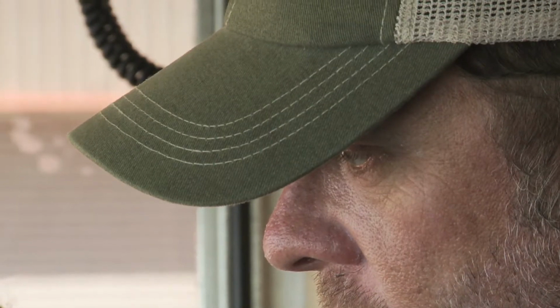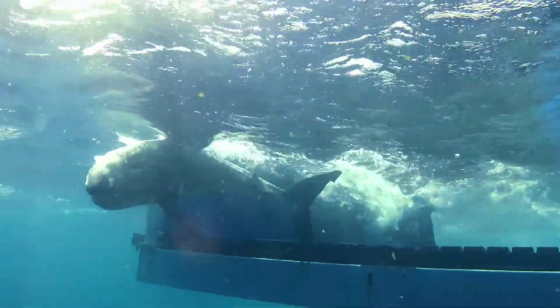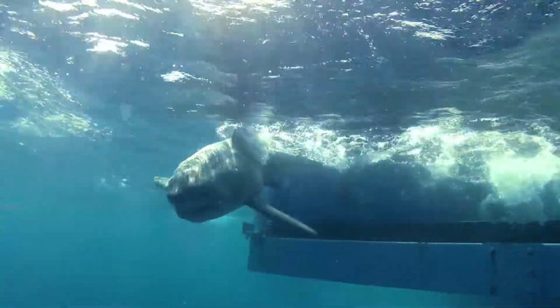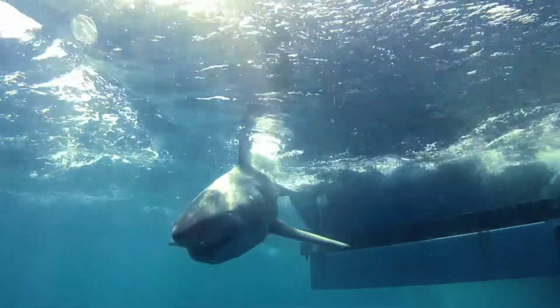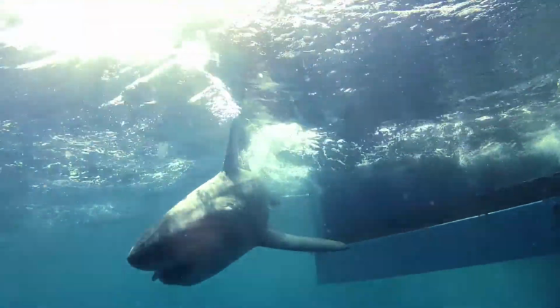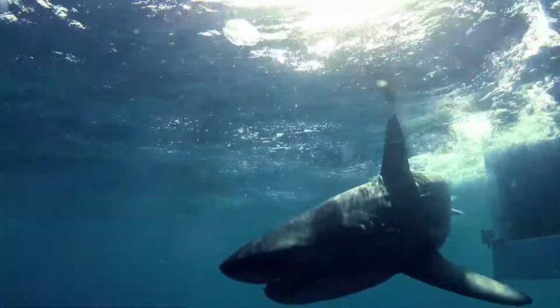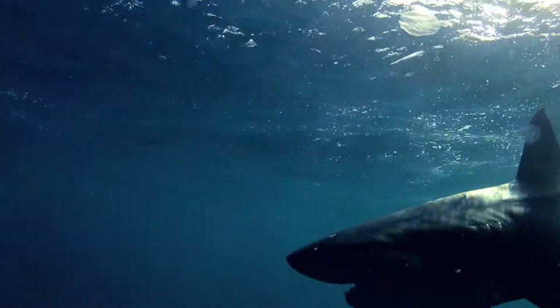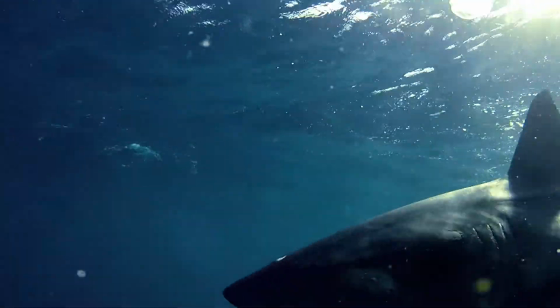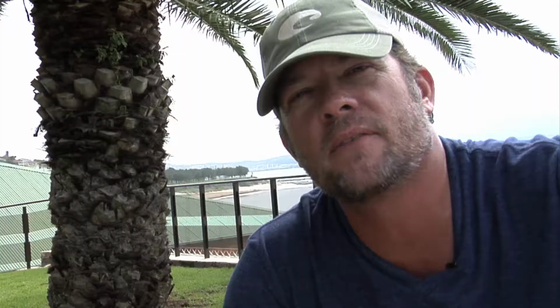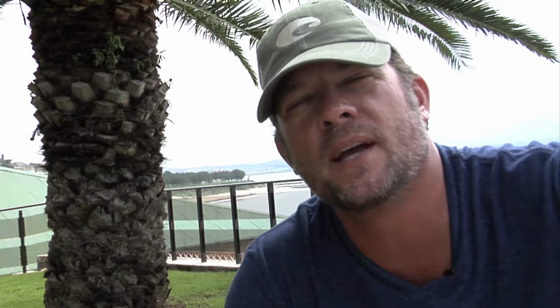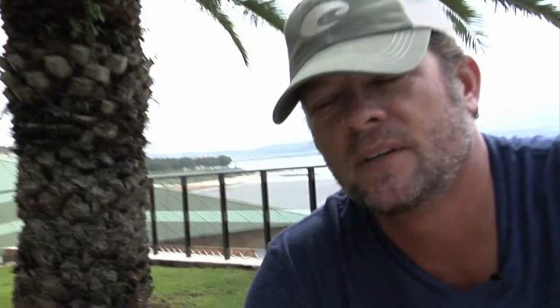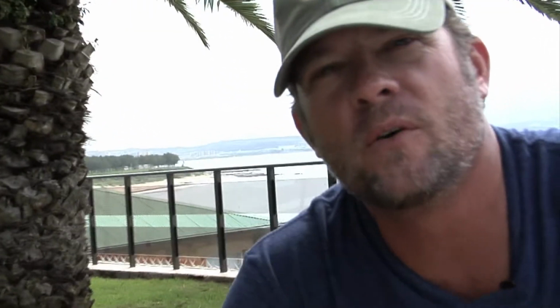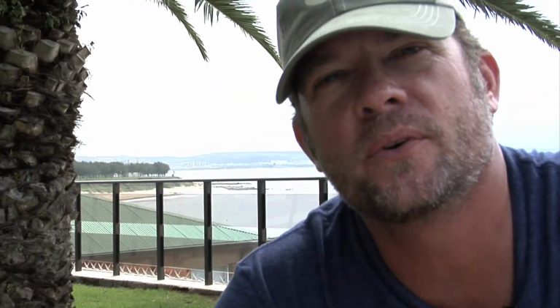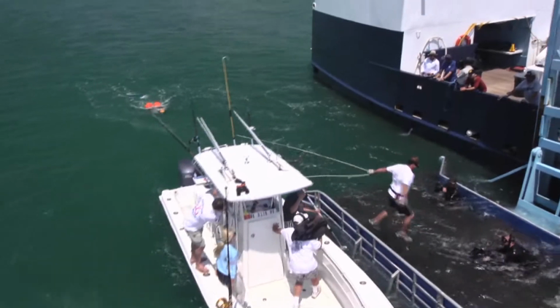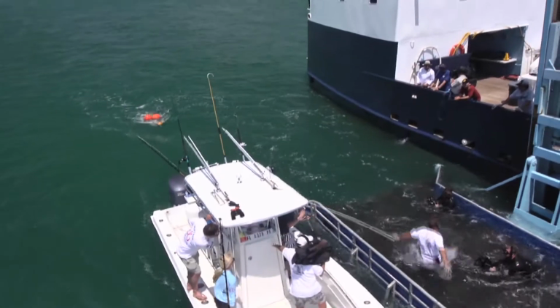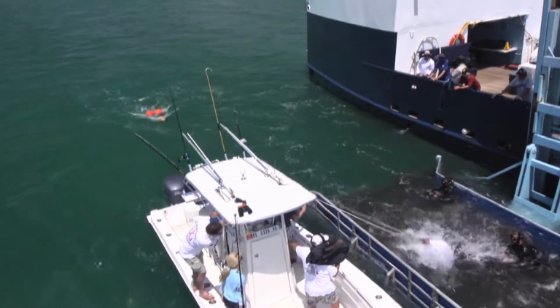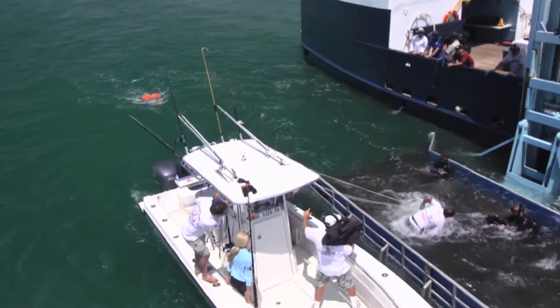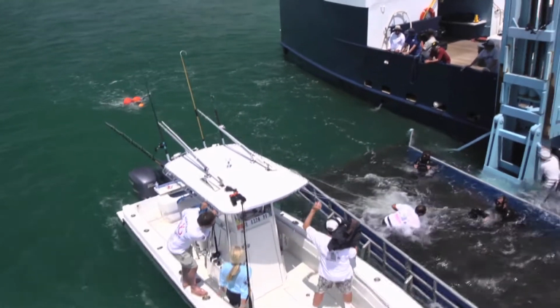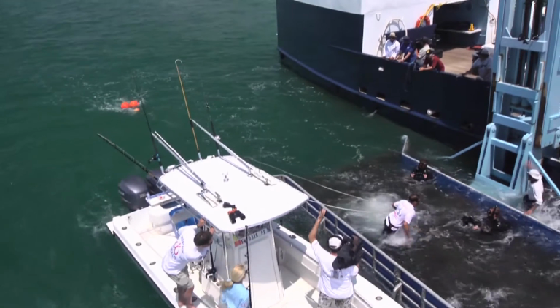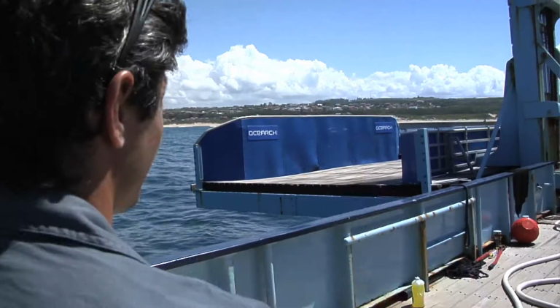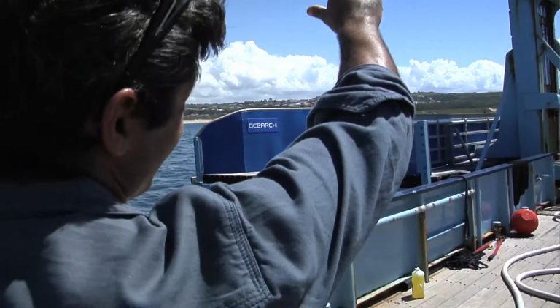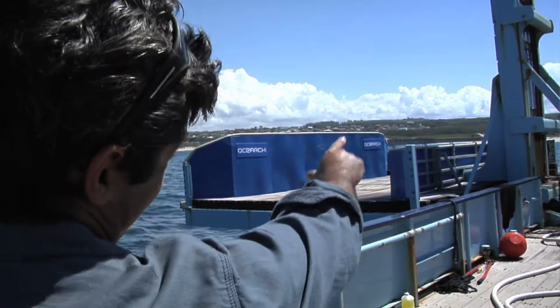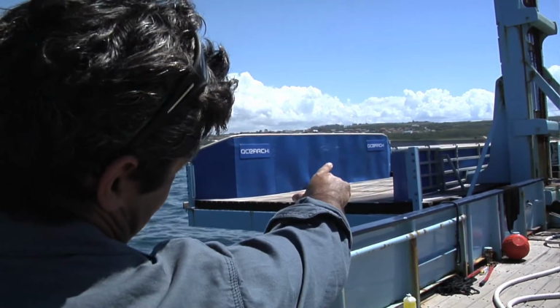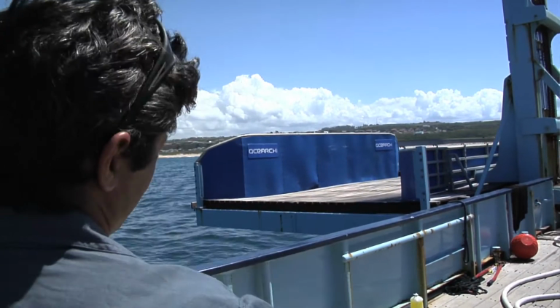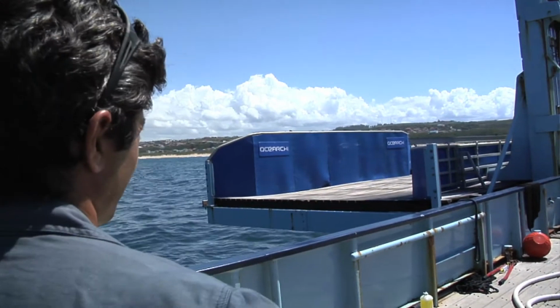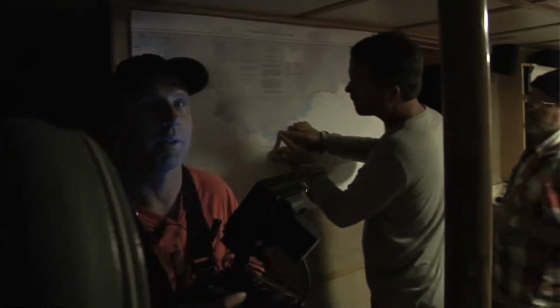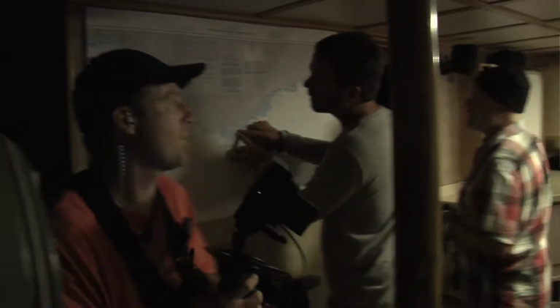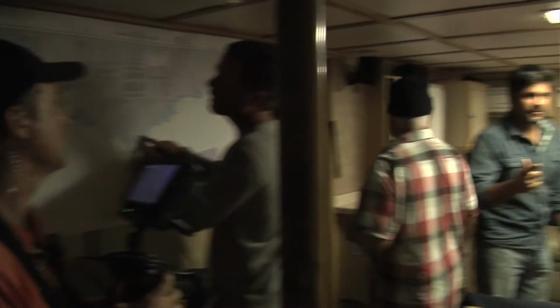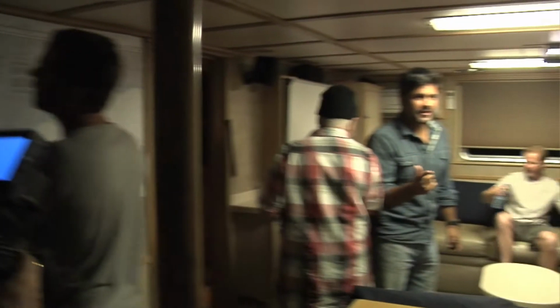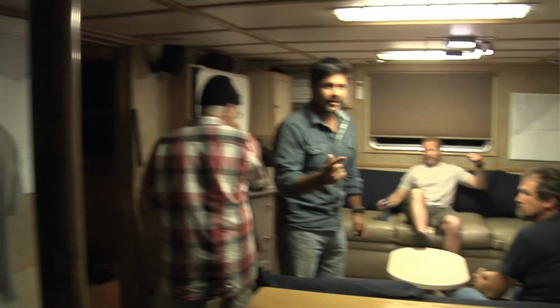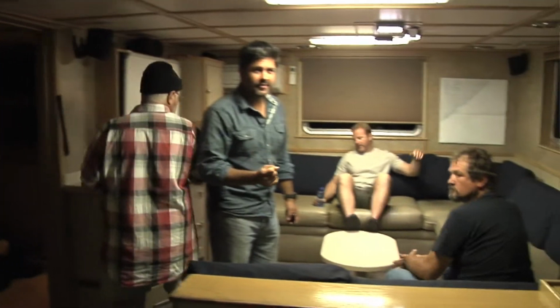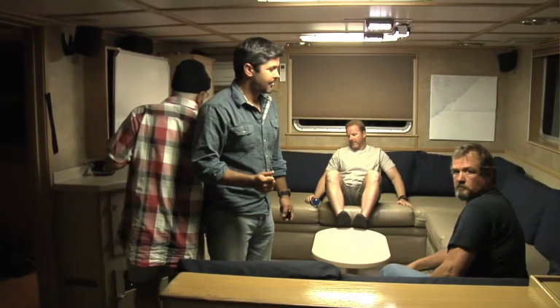We have the biggest shark research project in the world underway in South Africa. We have over 30 scientists, 15 different research programs, over 10 different institutions, all working together for the resource and for the sharks.